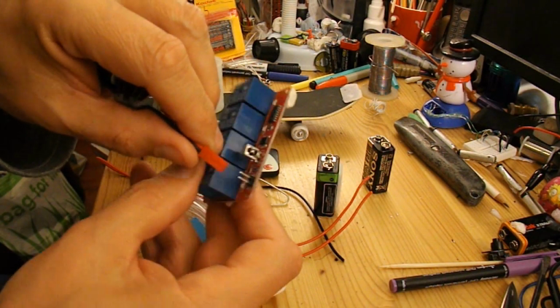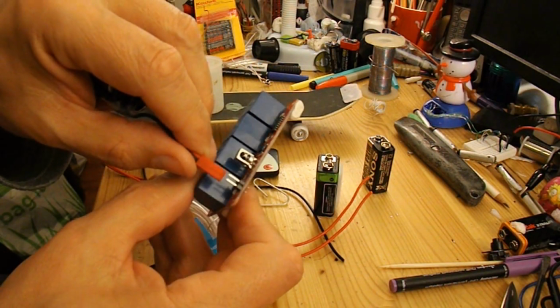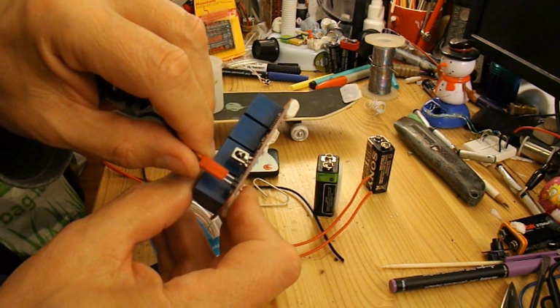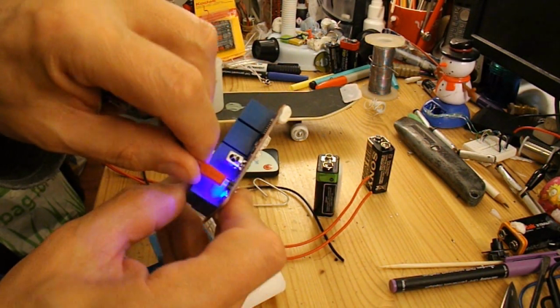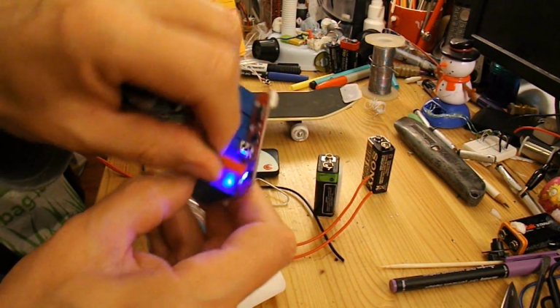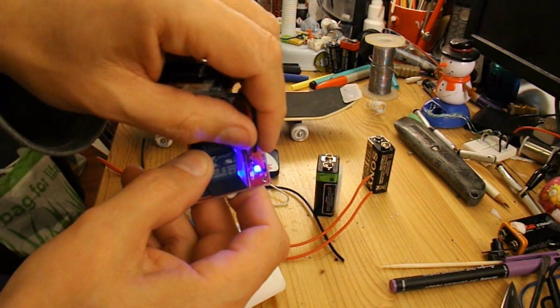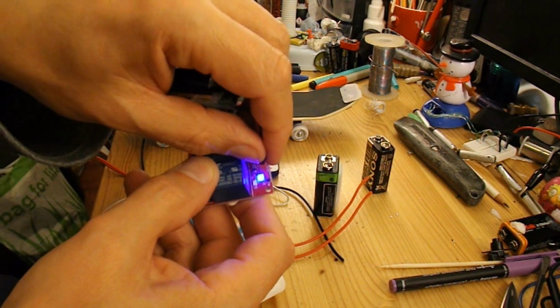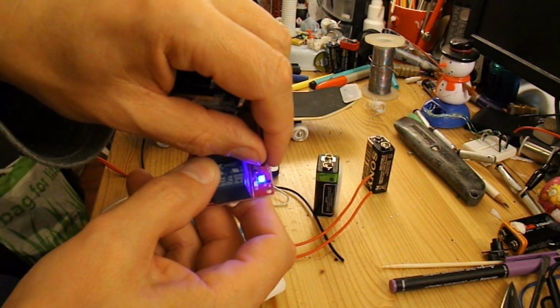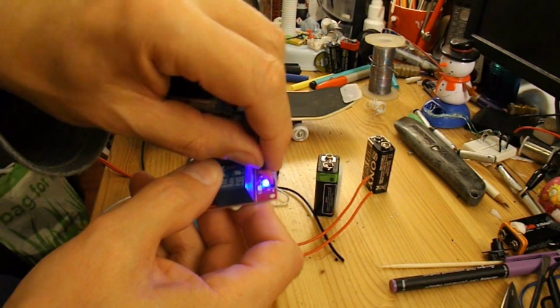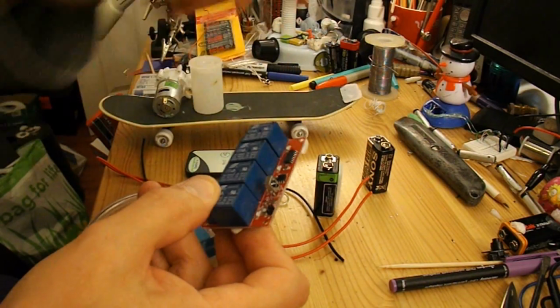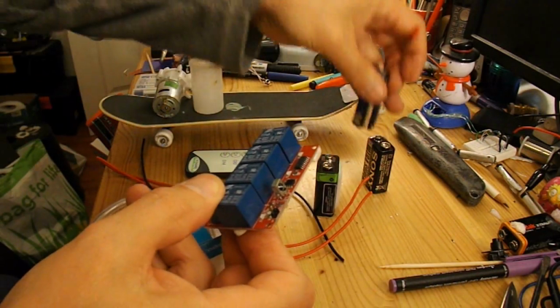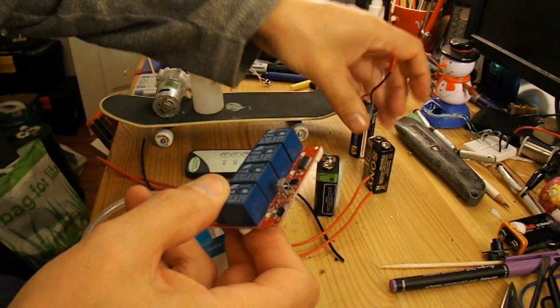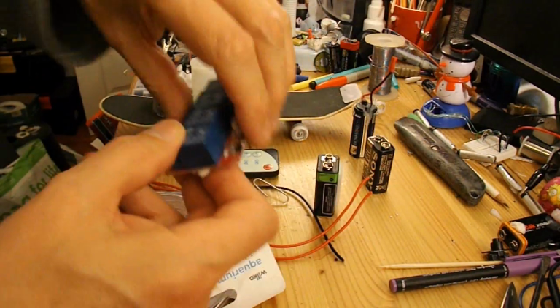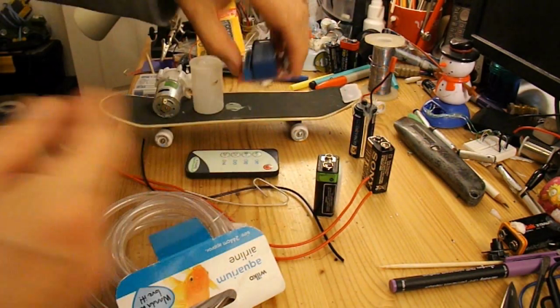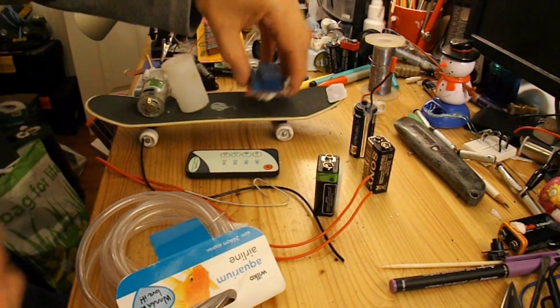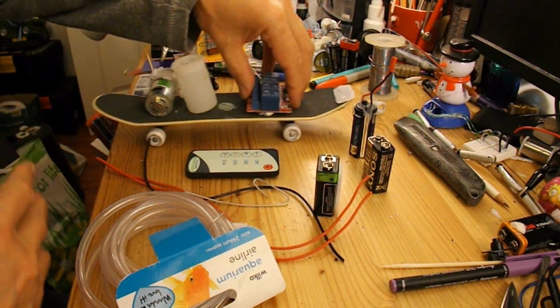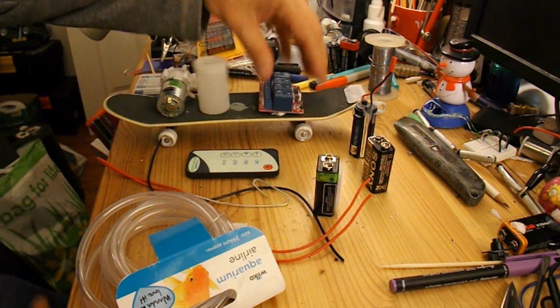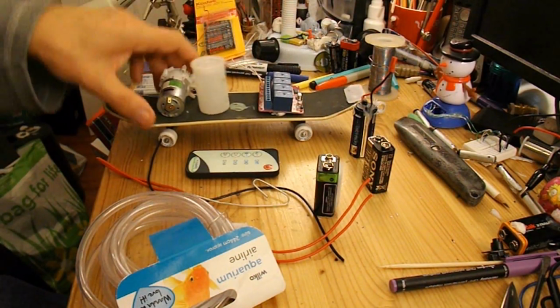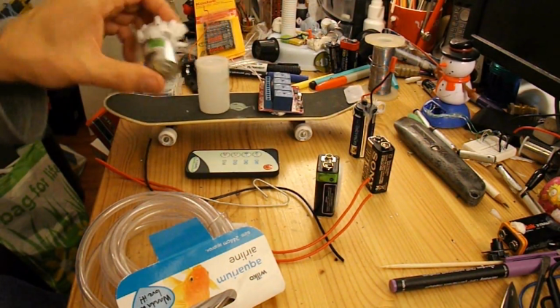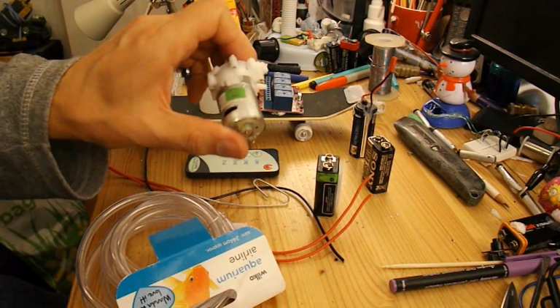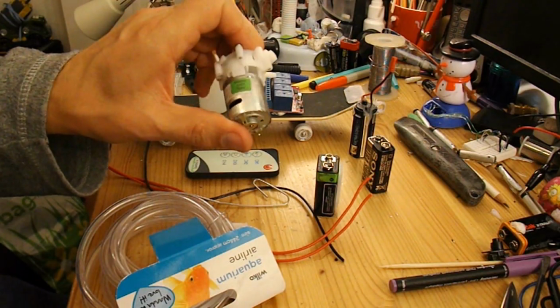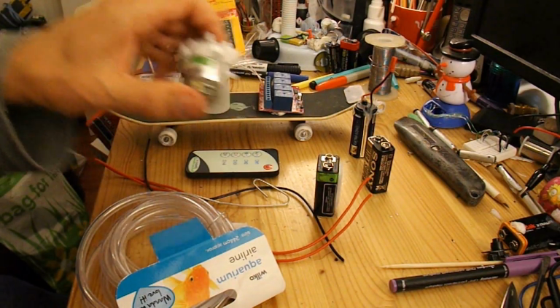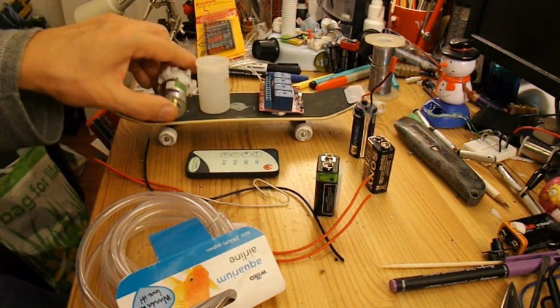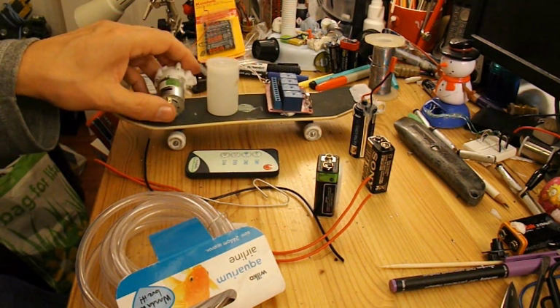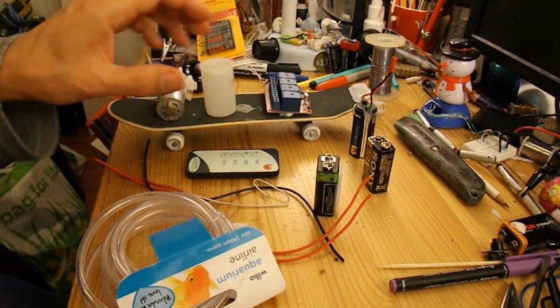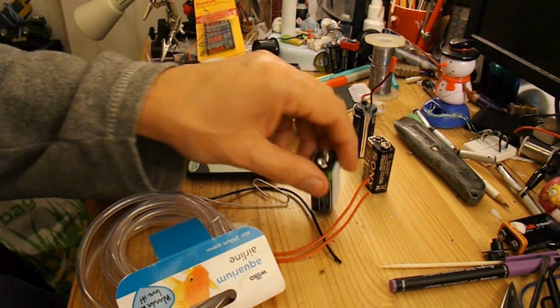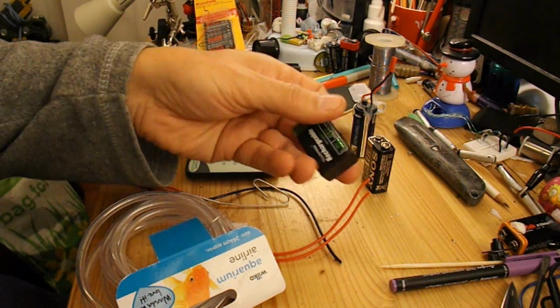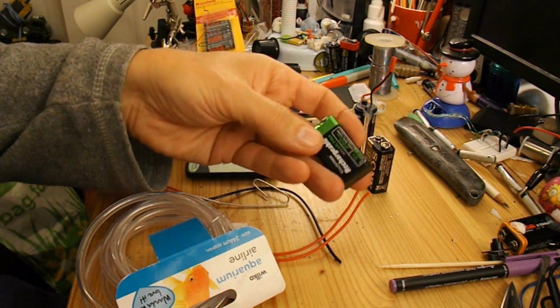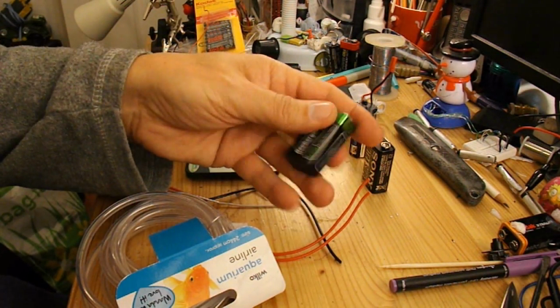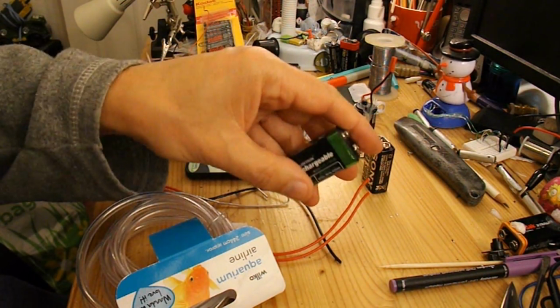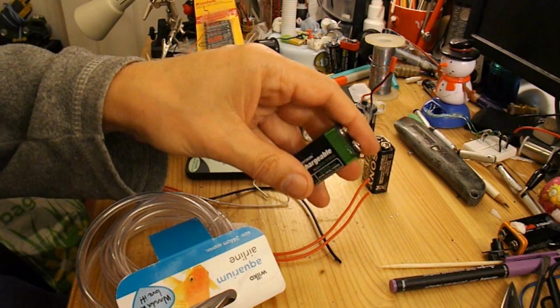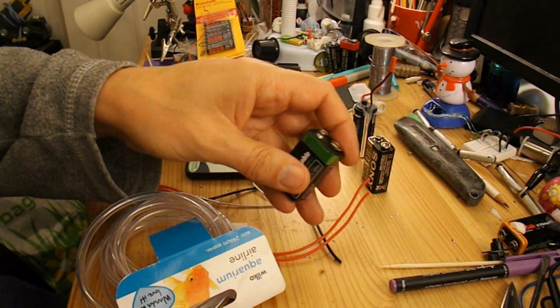Get it the right way round — you can see the power comes on. To power the pump, I'm going to use my rechargeable 9V battery.